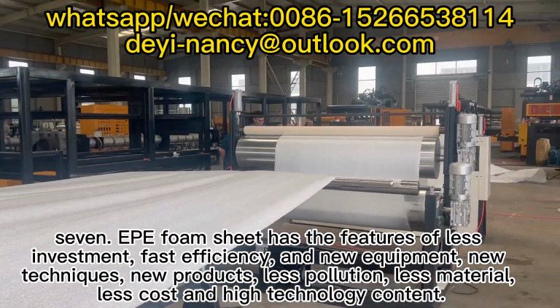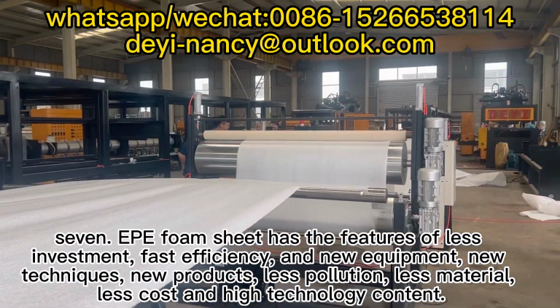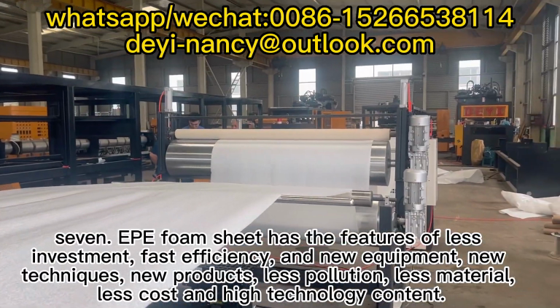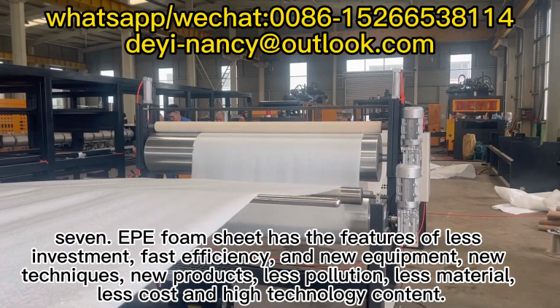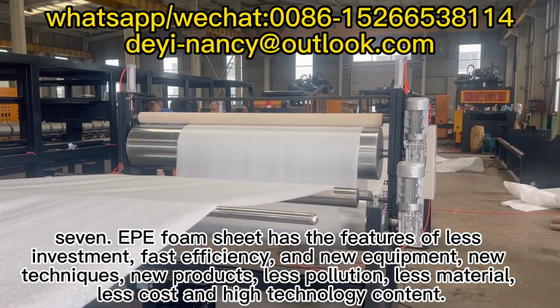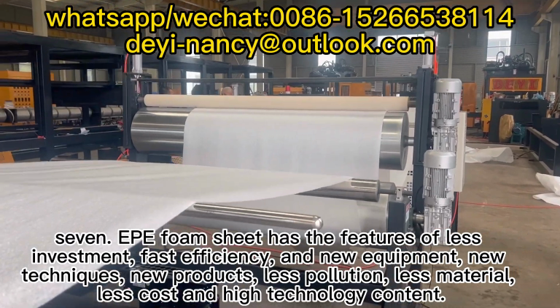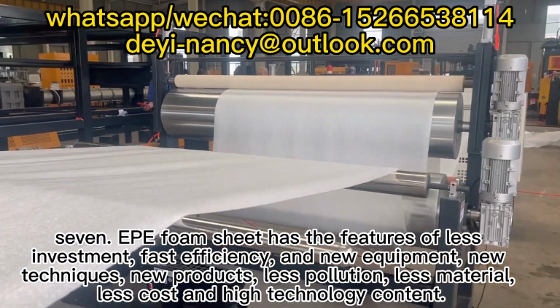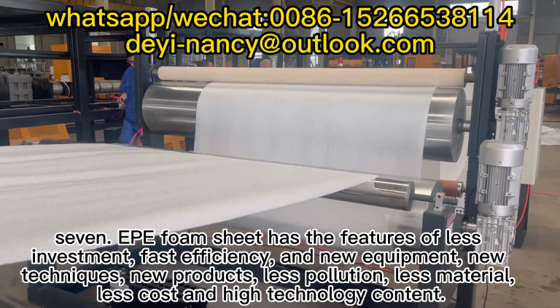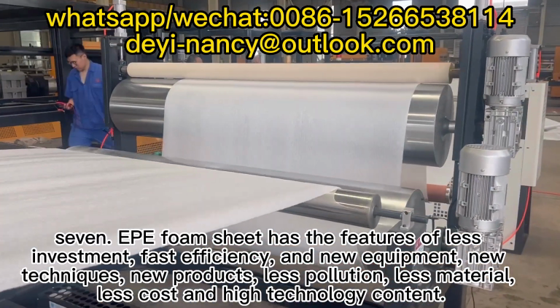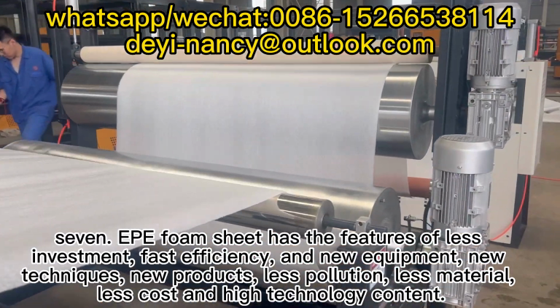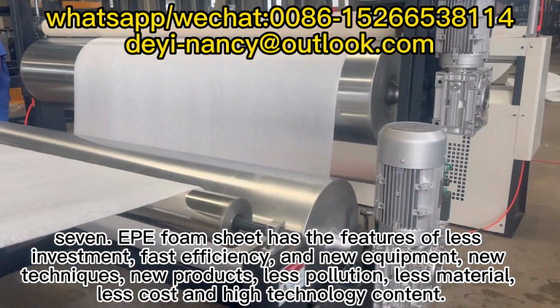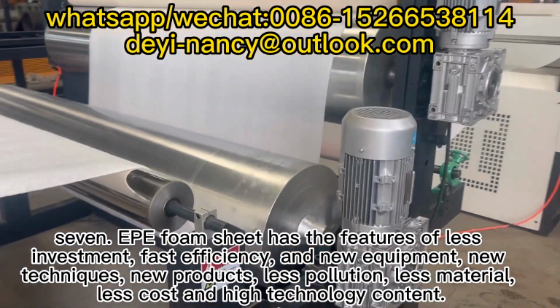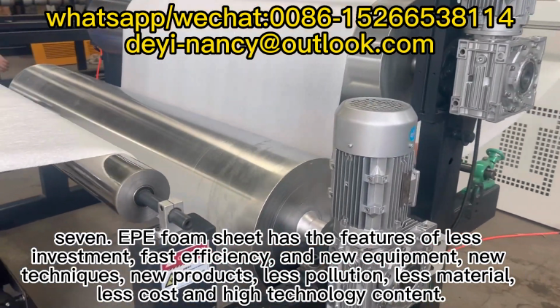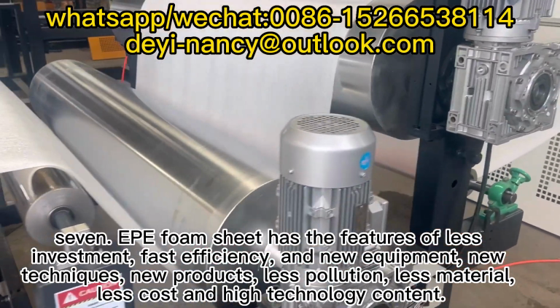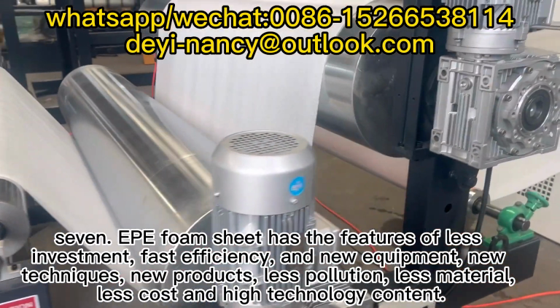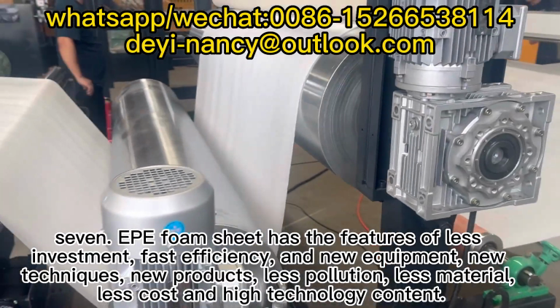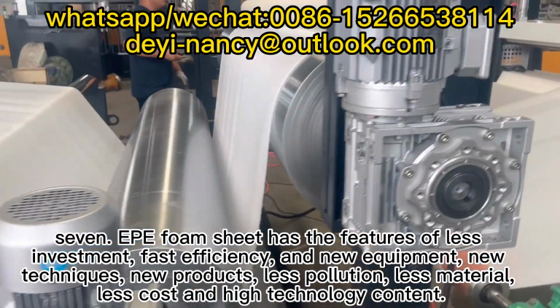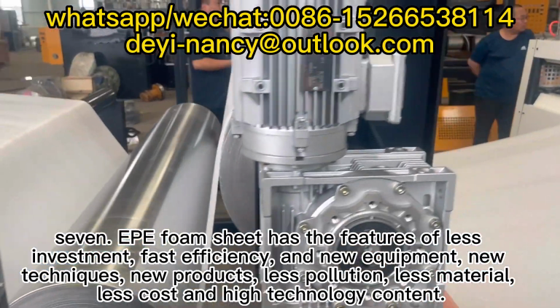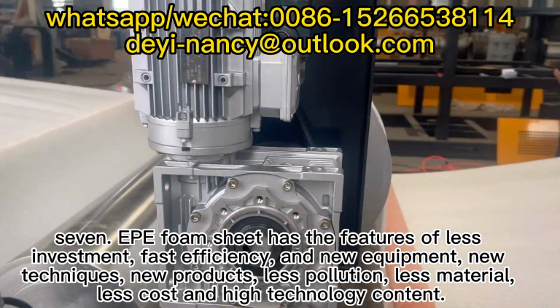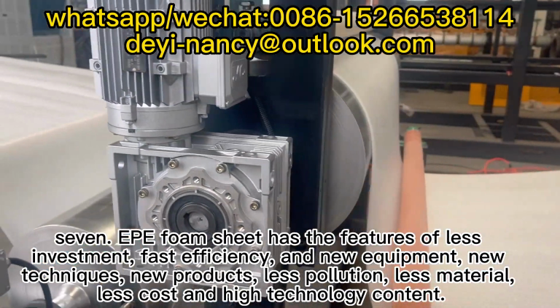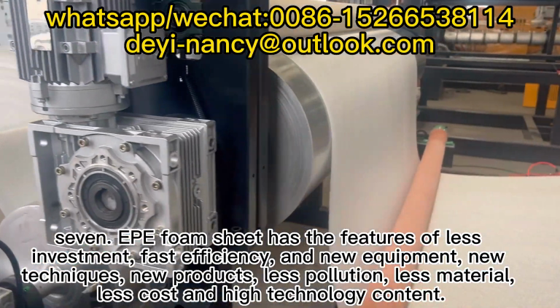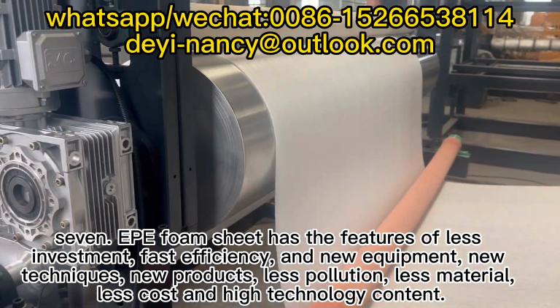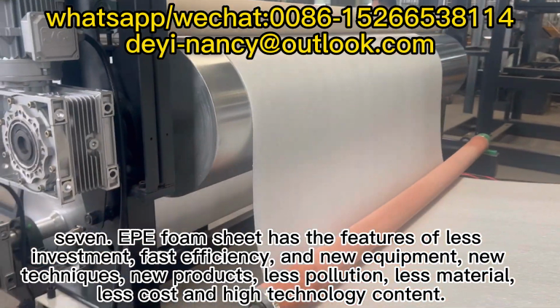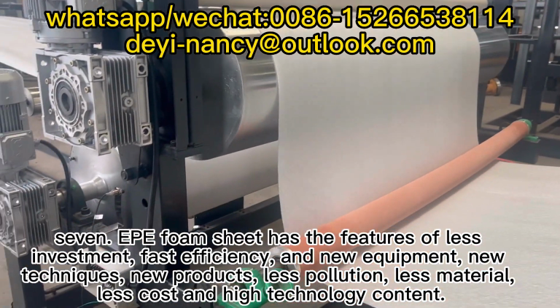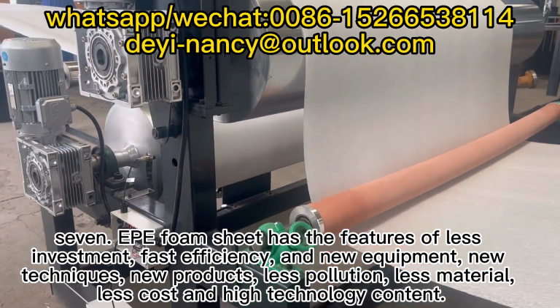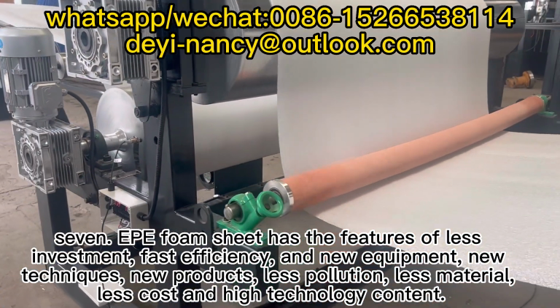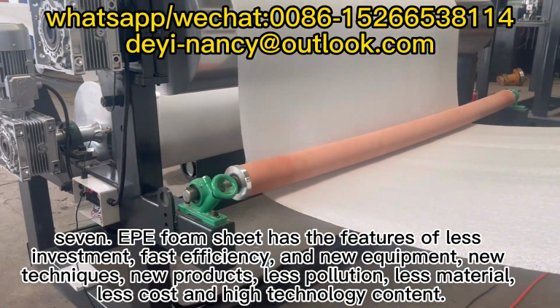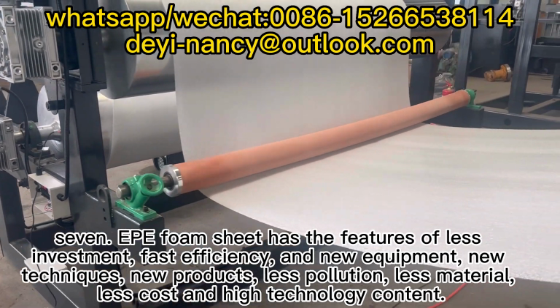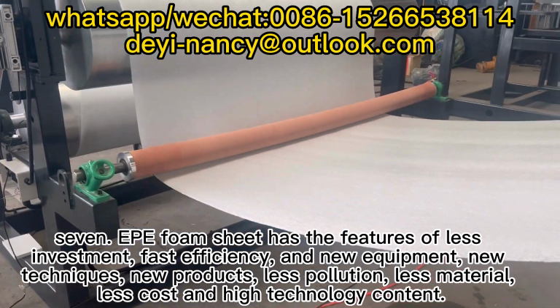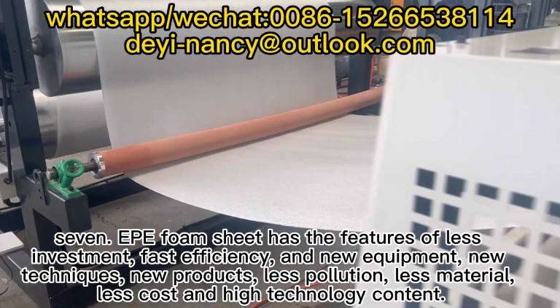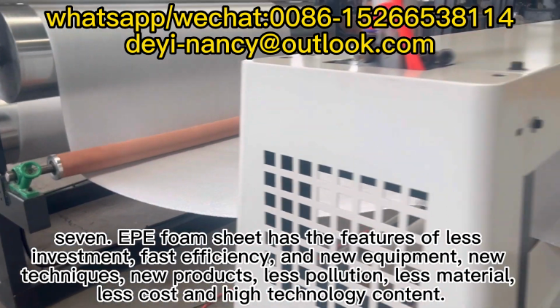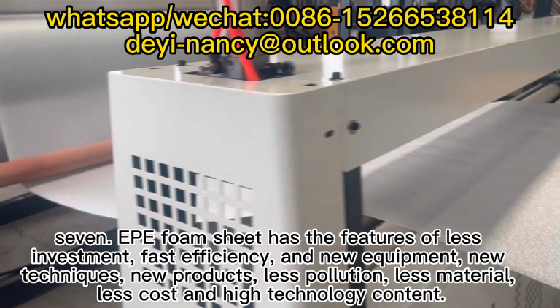Feature 7: Deep foam sheet has the features of less investment, fast efficiency, new equipment, new techniques, new products, less pollution, less material, less cost, and high technology content.